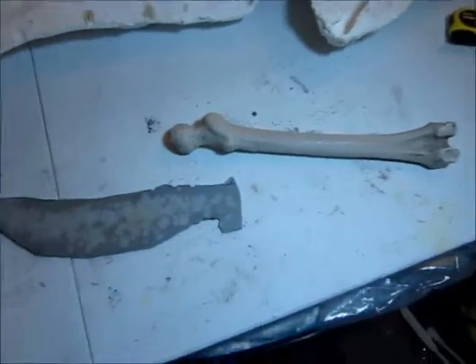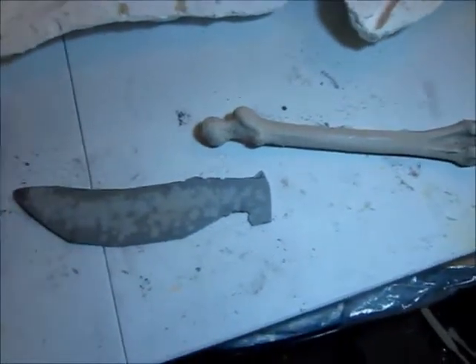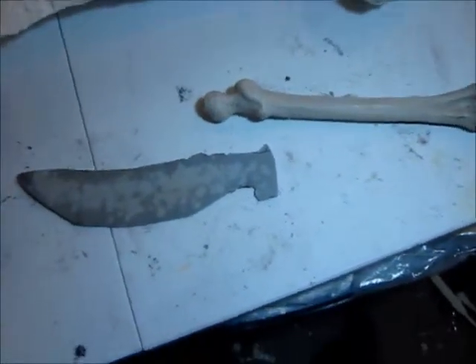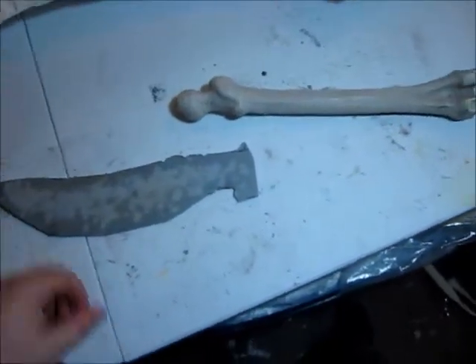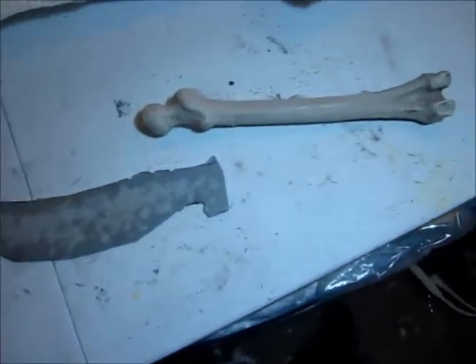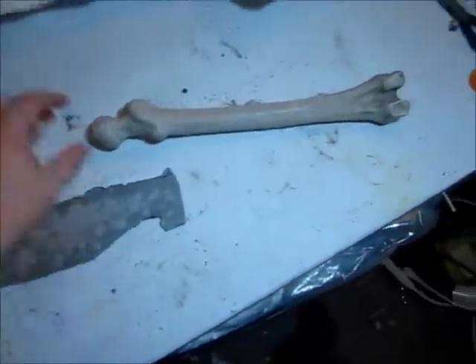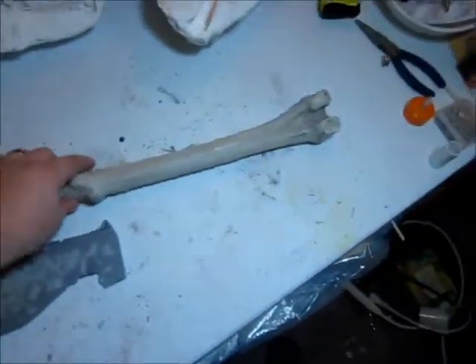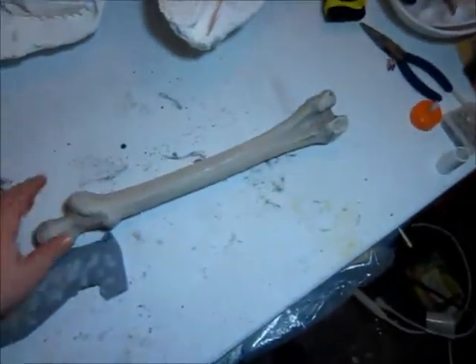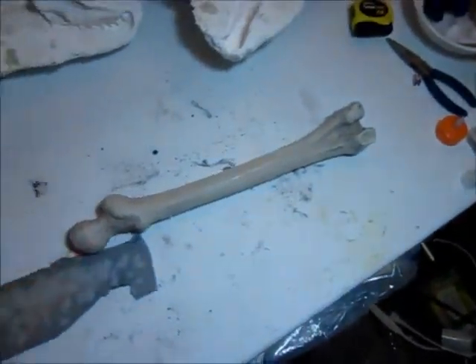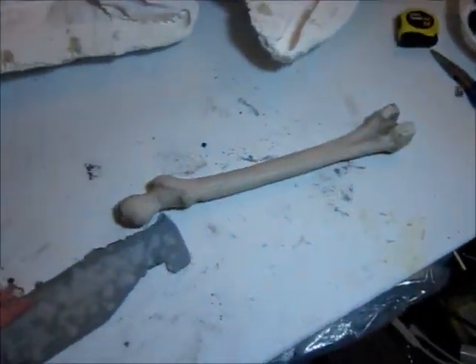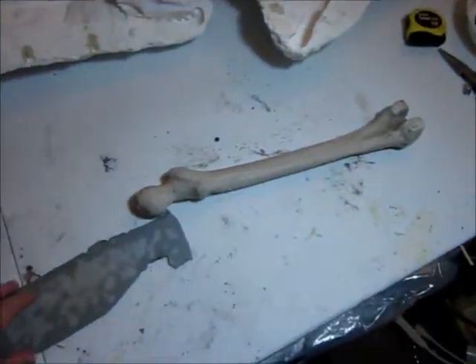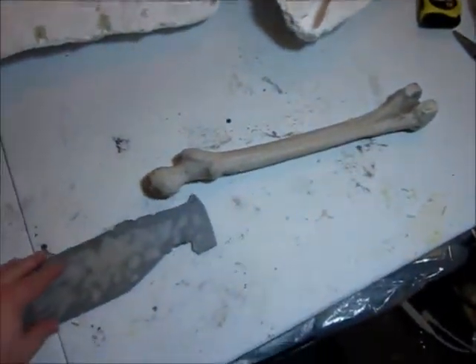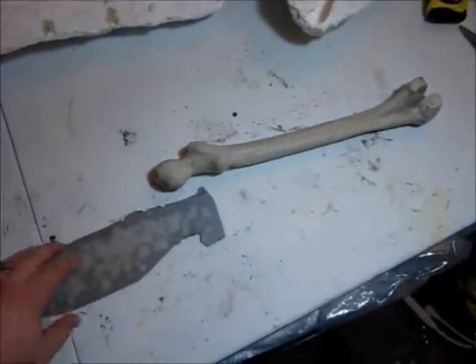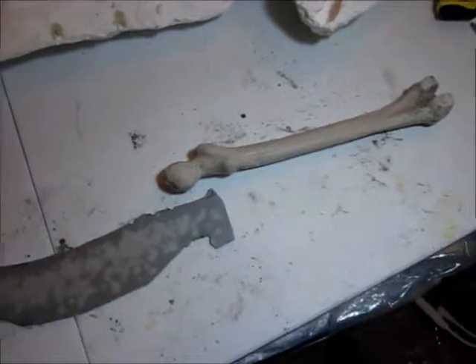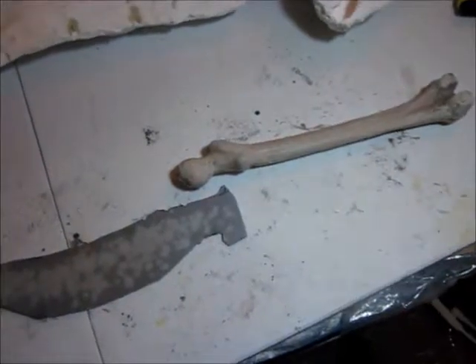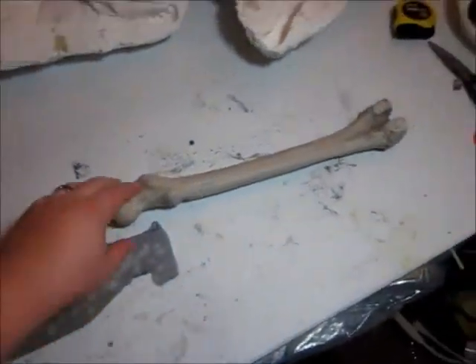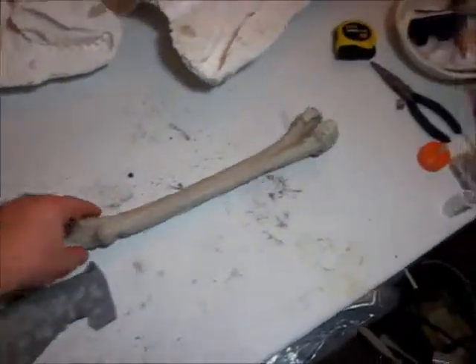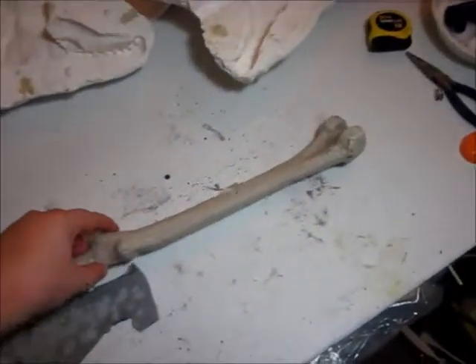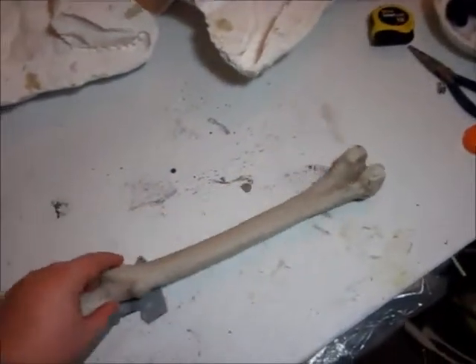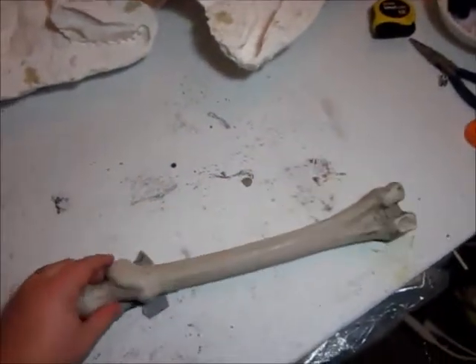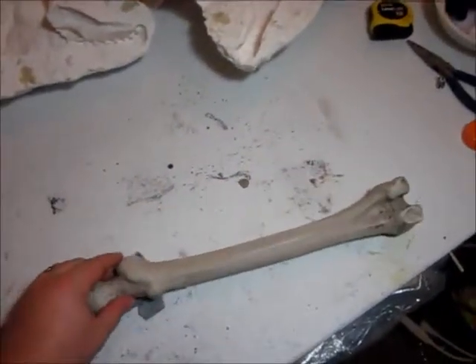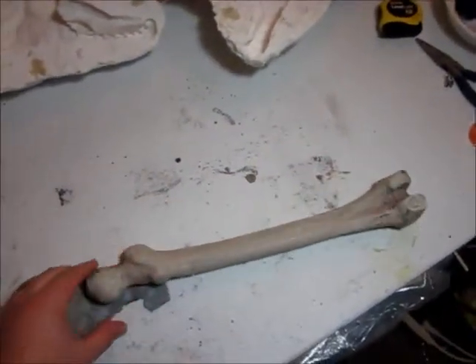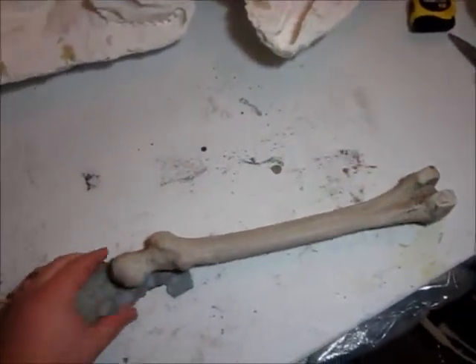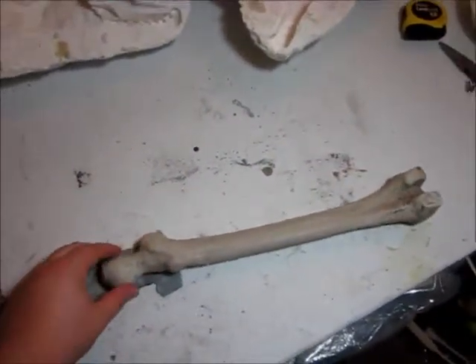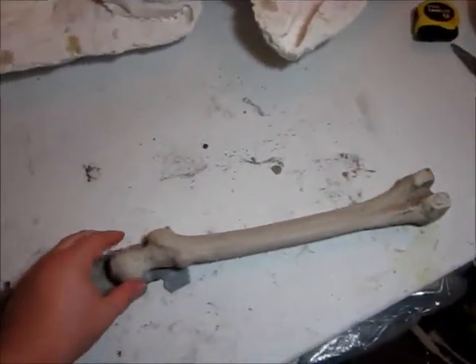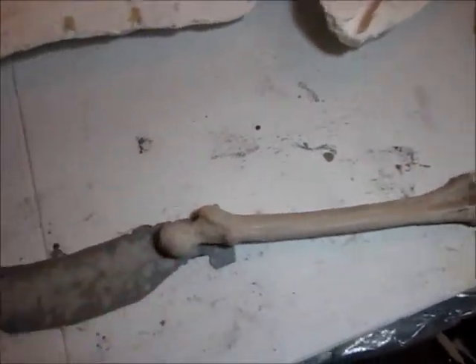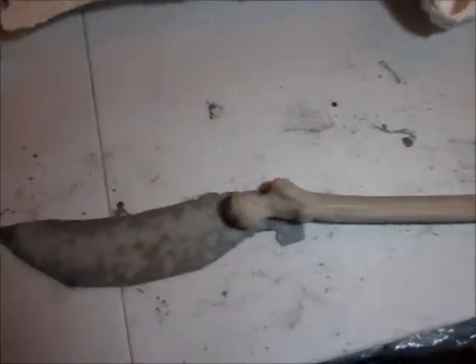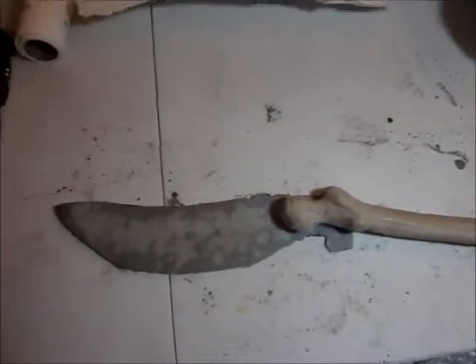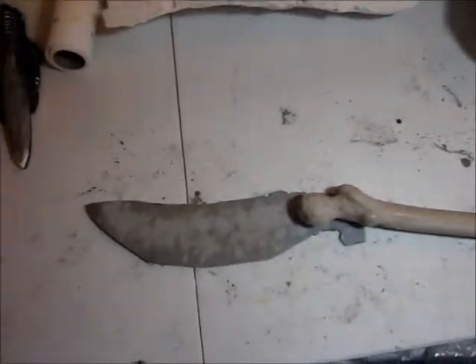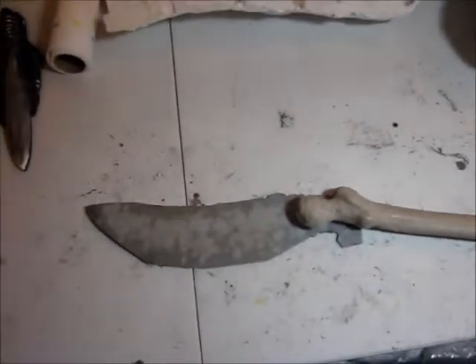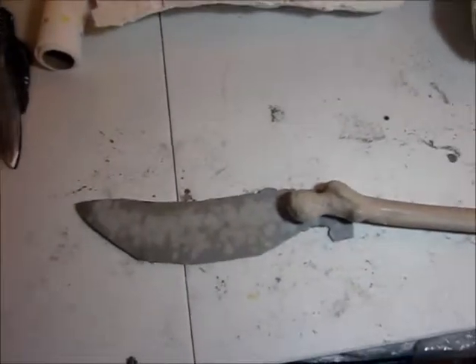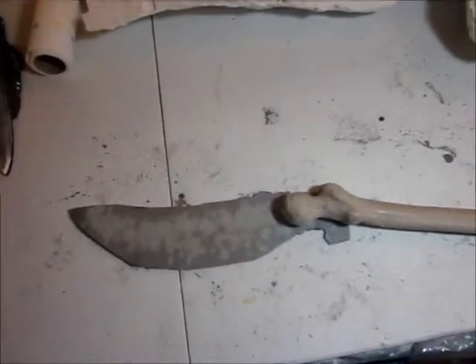As you can see from the pieces laid out, you've got a pretty good idea of what we're going to build. We are going to build a bone weapon of some sort.